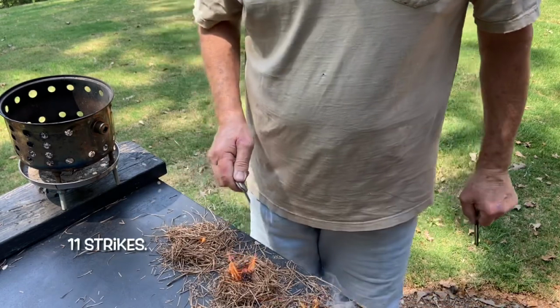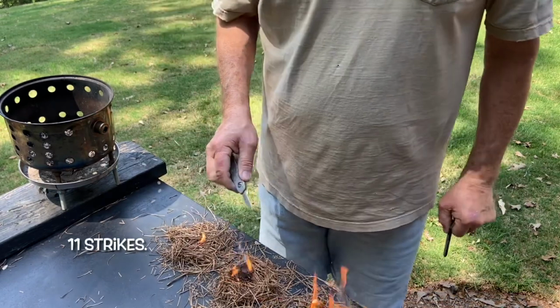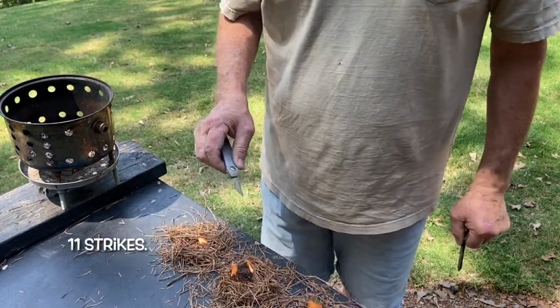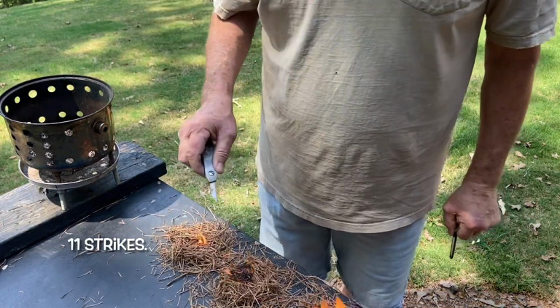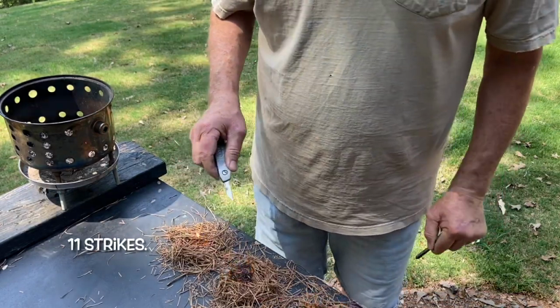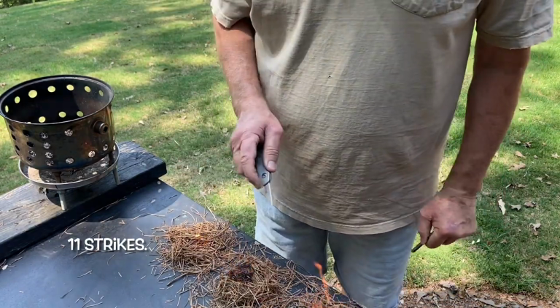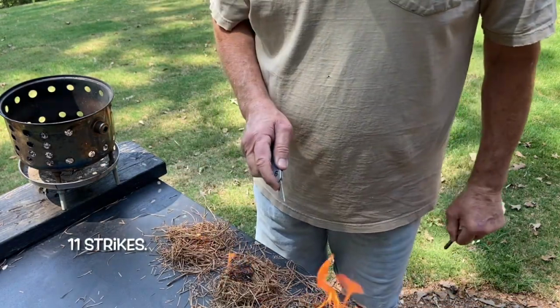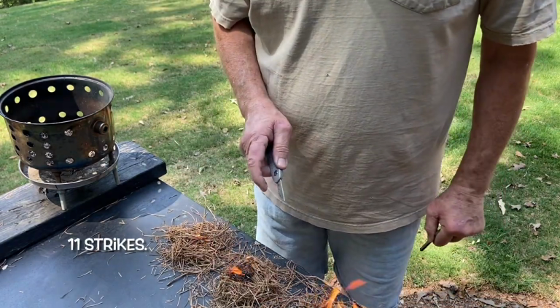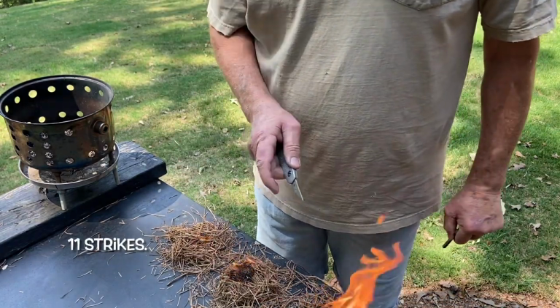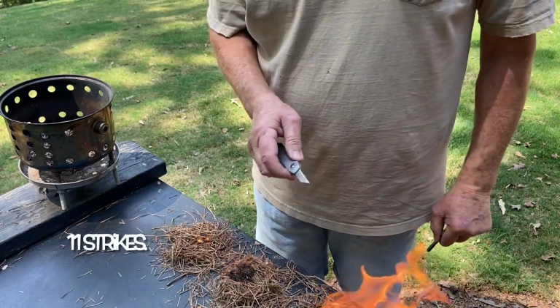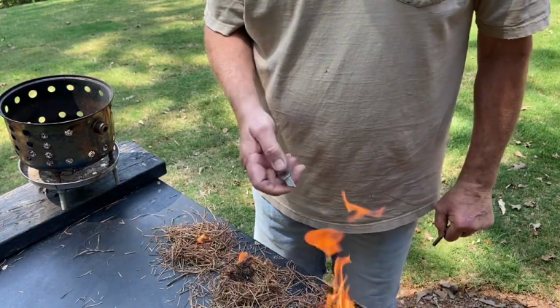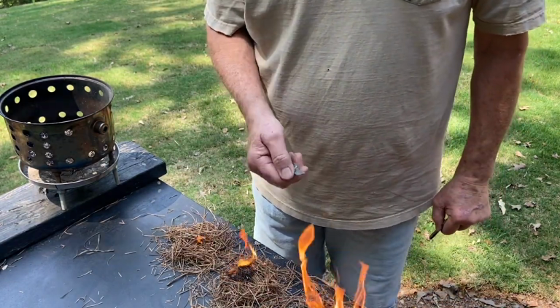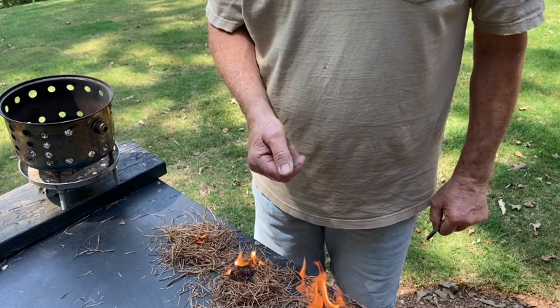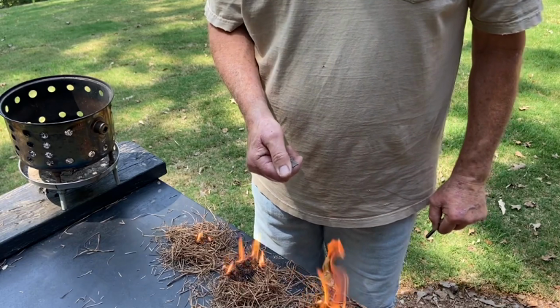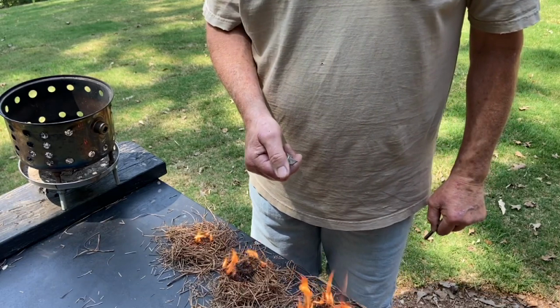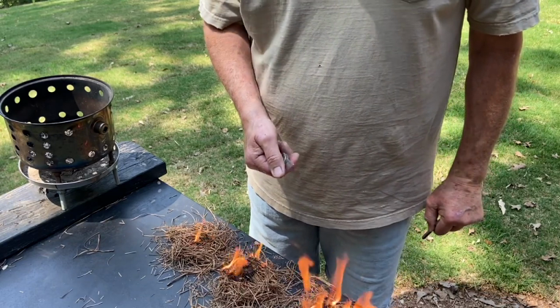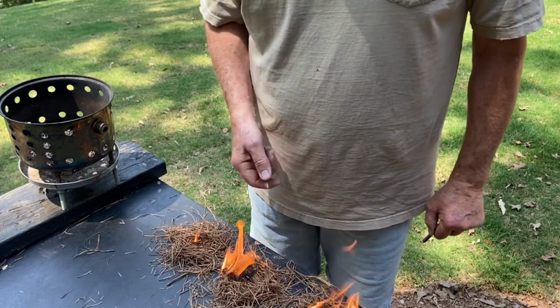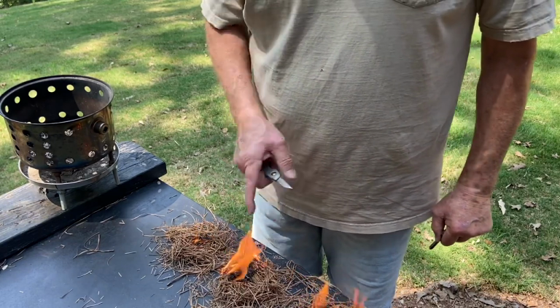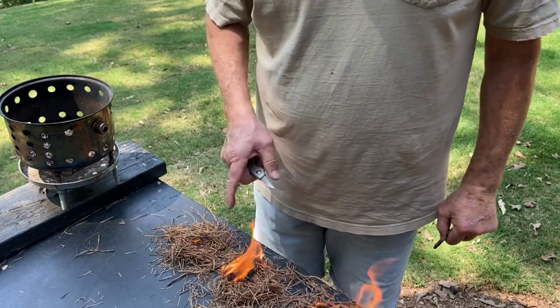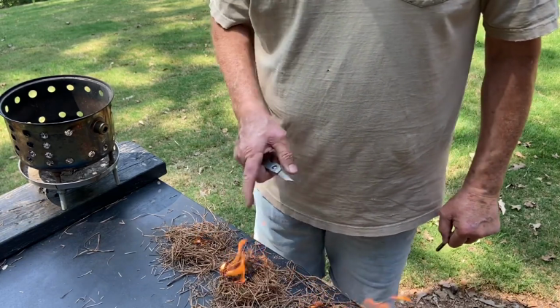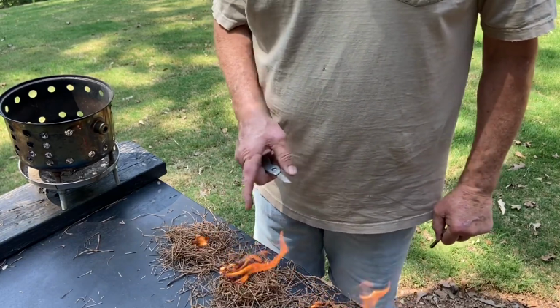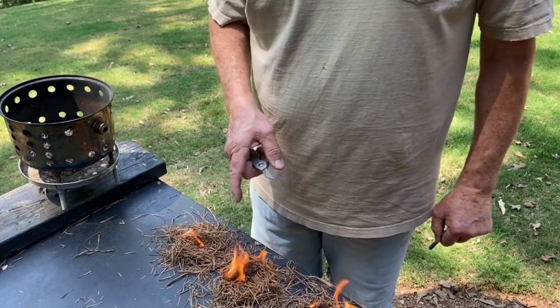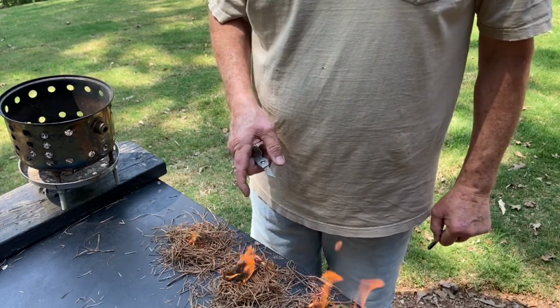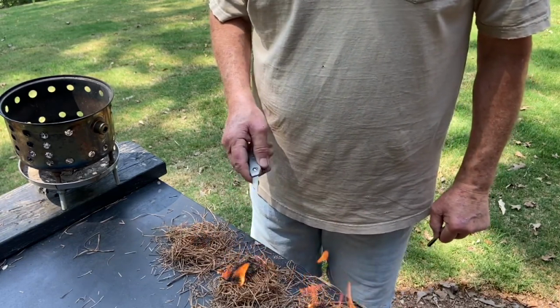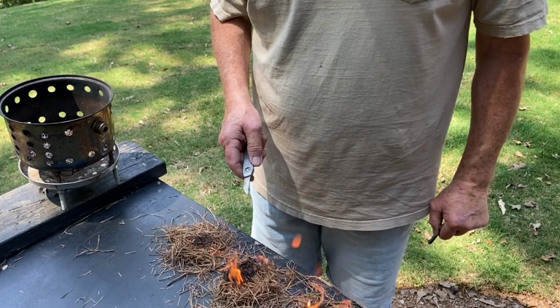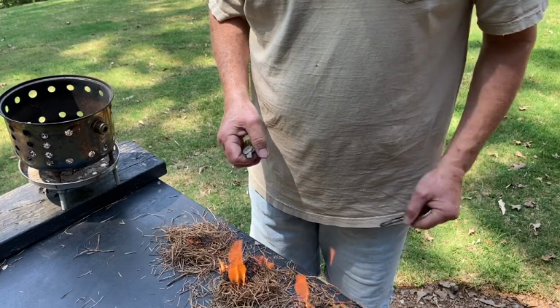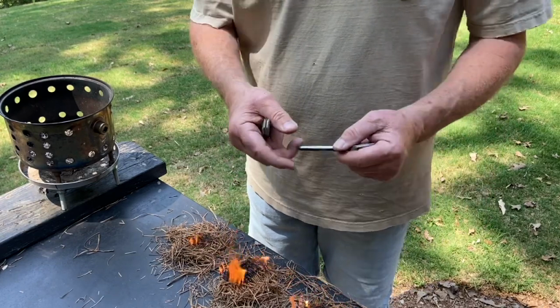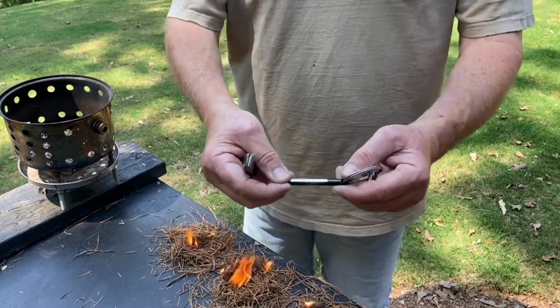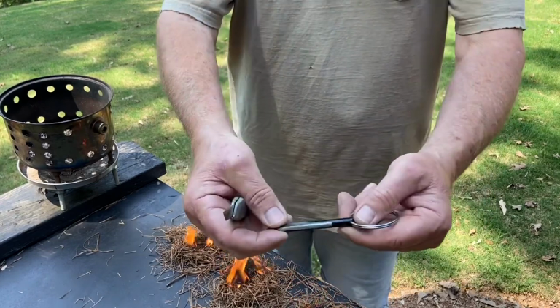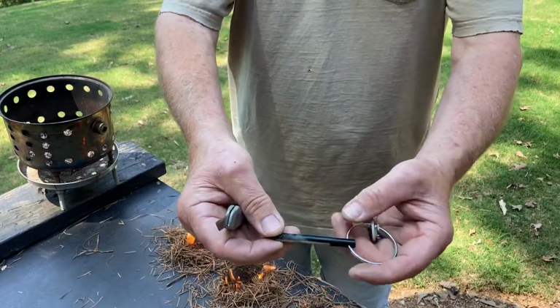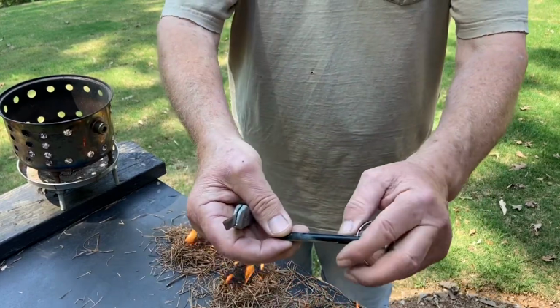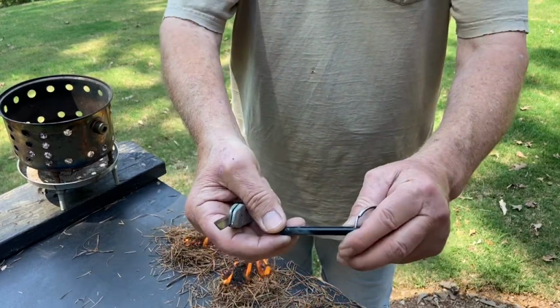I don't know if you're going to believe this or not, but that hard ferro rod took the edge off of my spine here. That's why these took as long to ignite as they did. I think I'm going to stick with the Bayite.